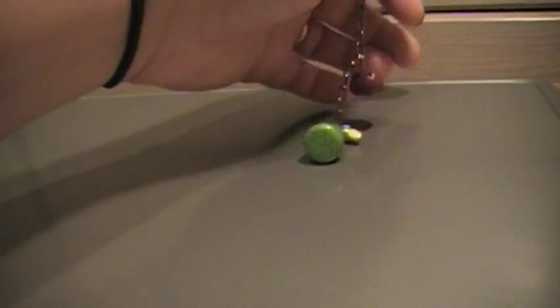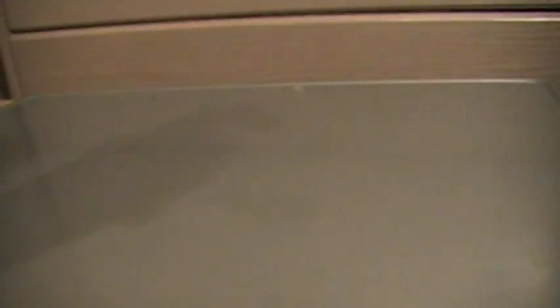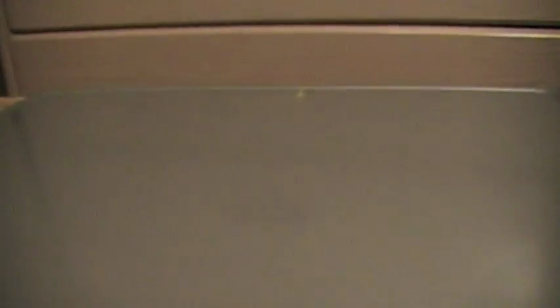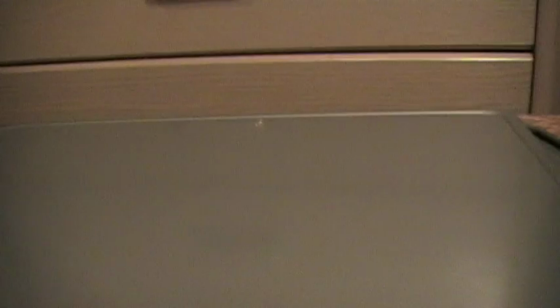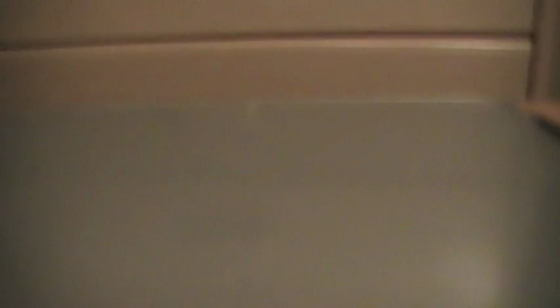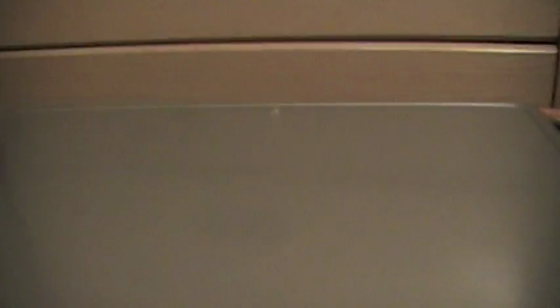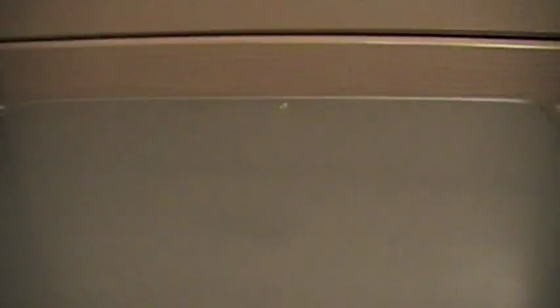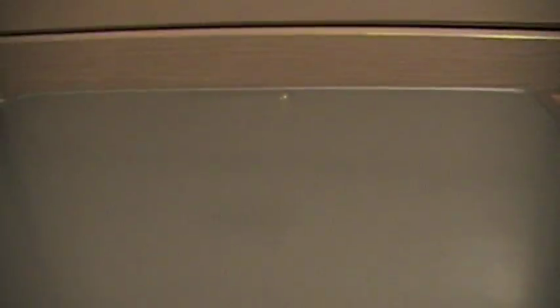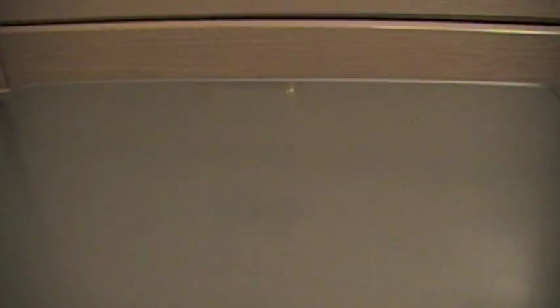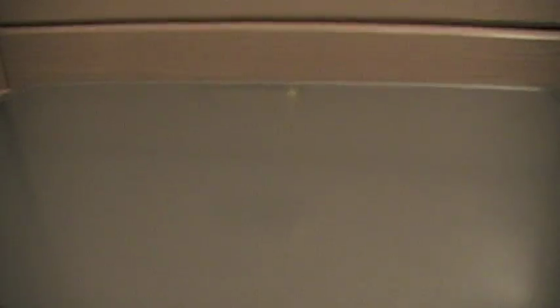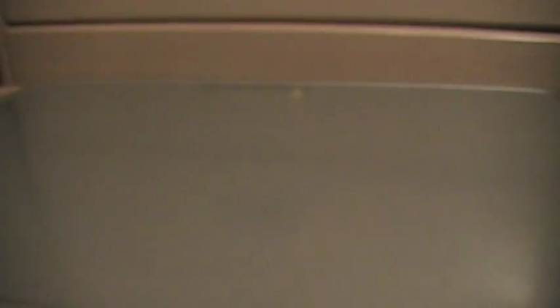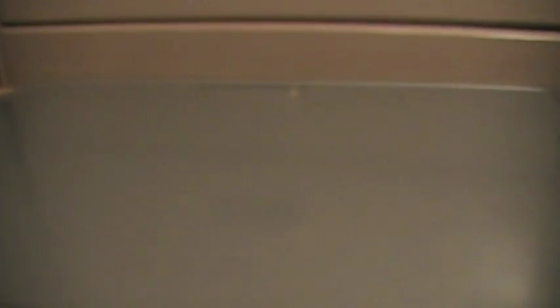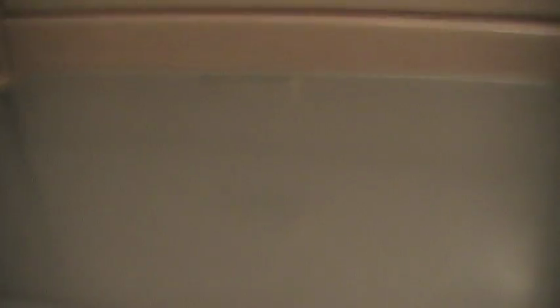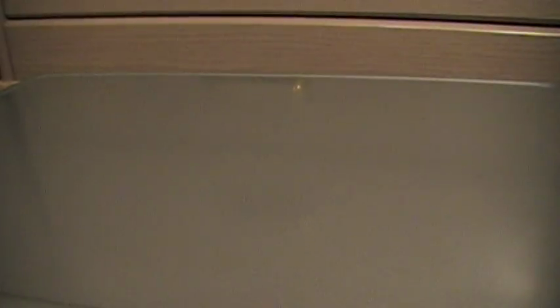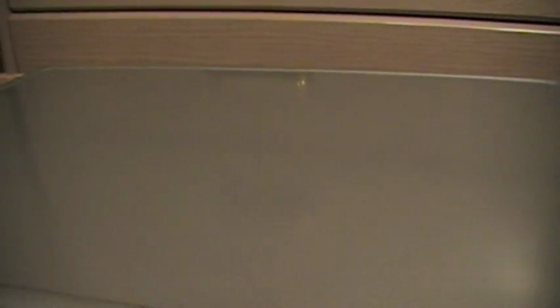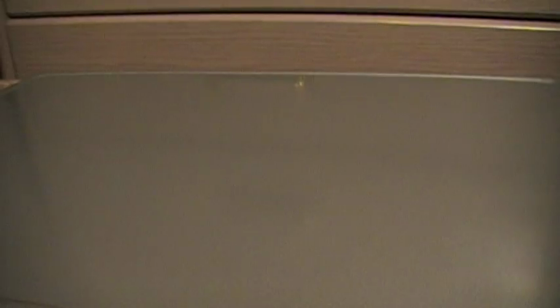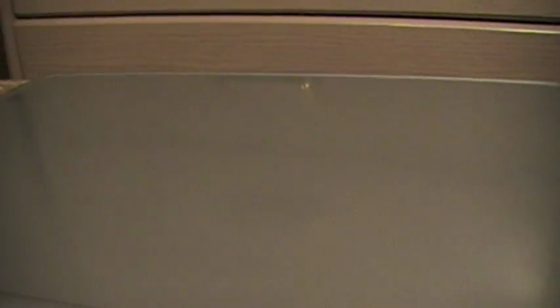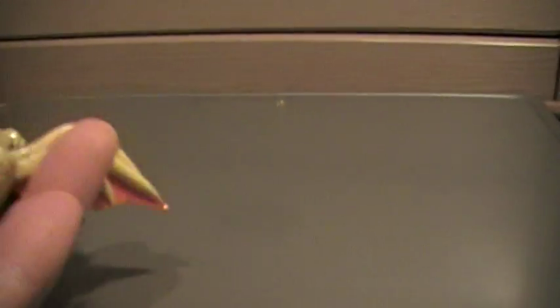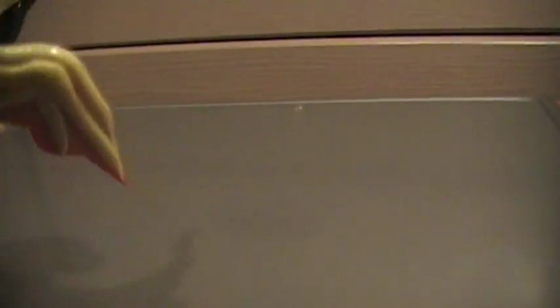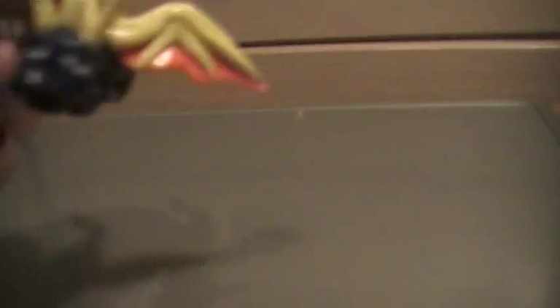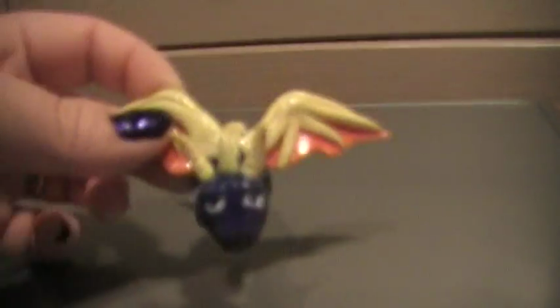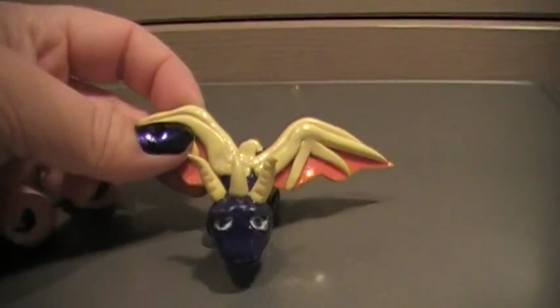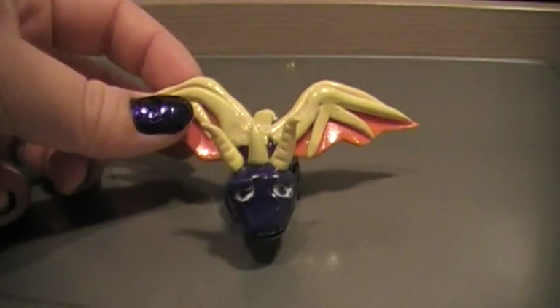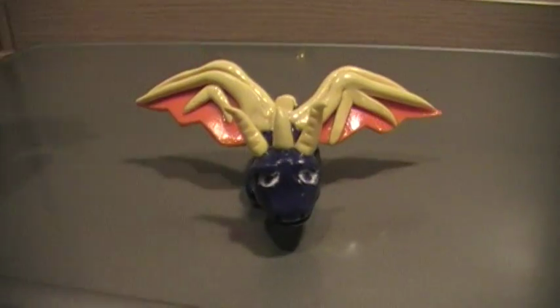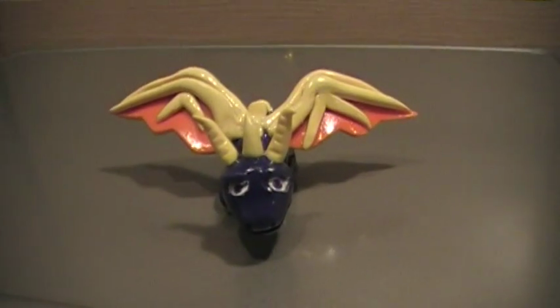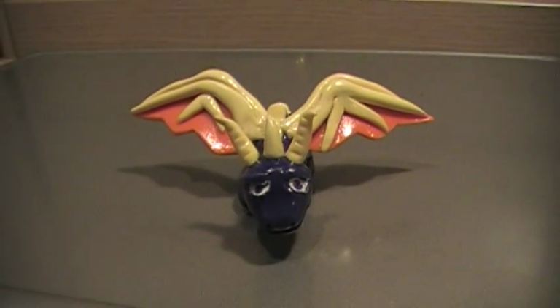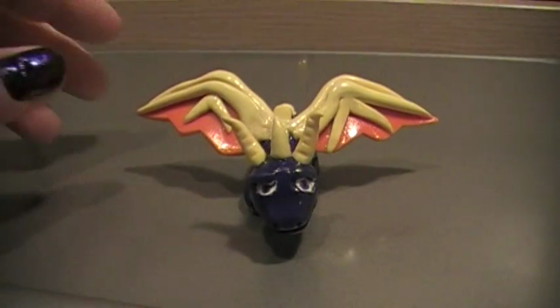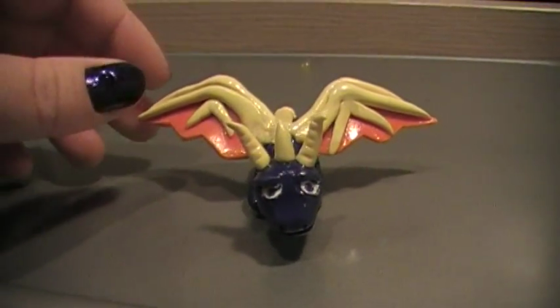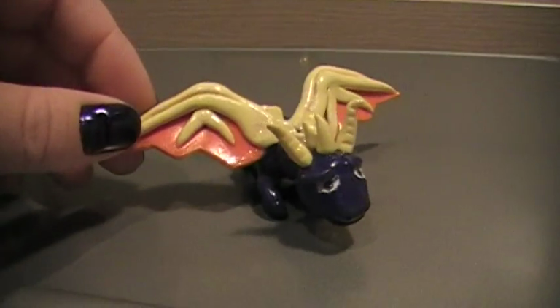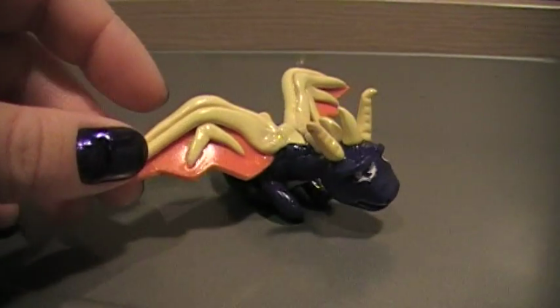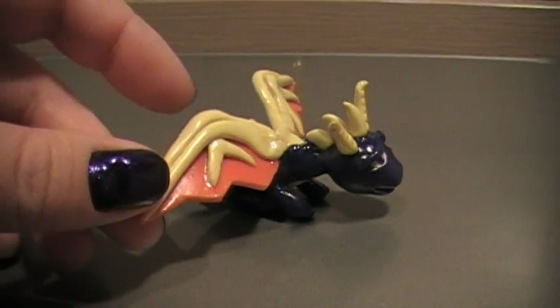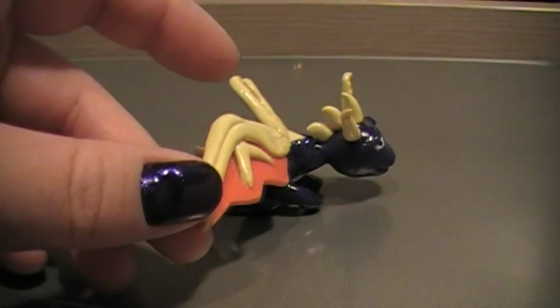The second thing that I made, which took me about roughly 5 hours because of the baking and the glazing and all that, was I made Spyro, and I think I did a pretty good job on him.